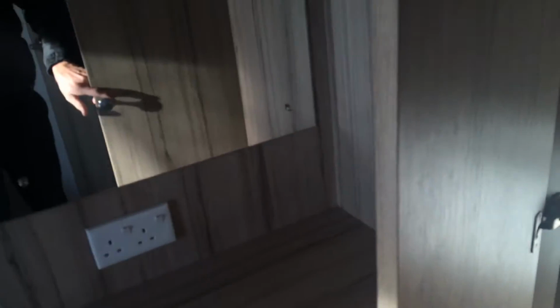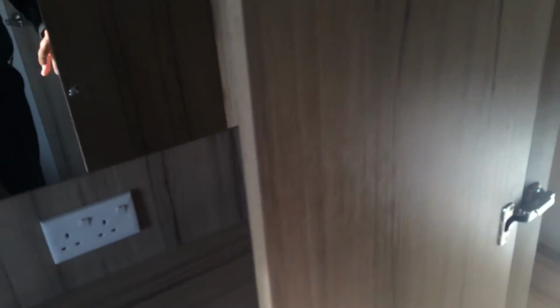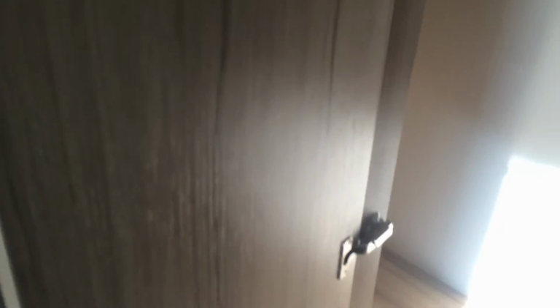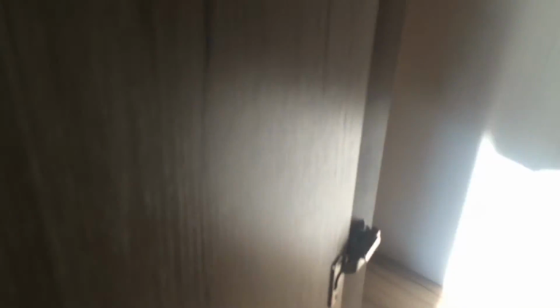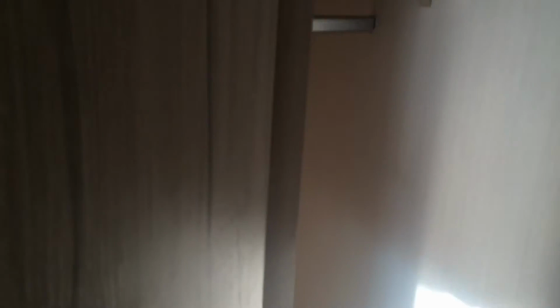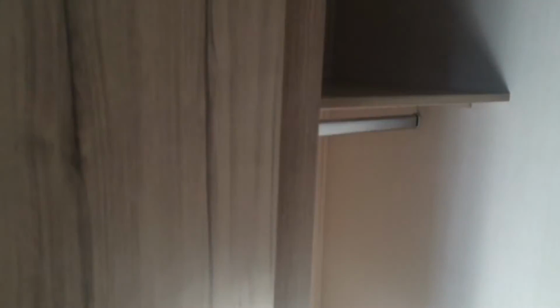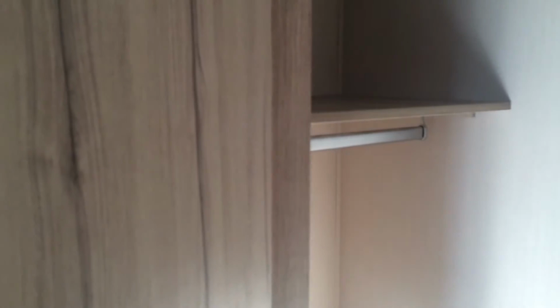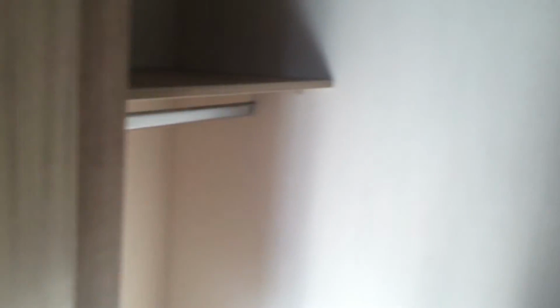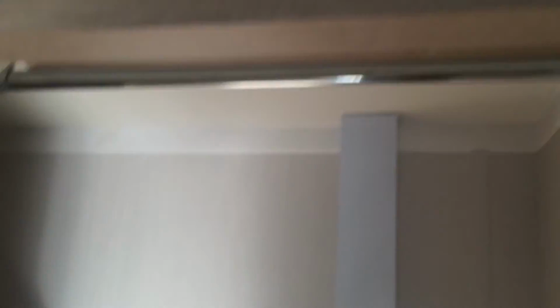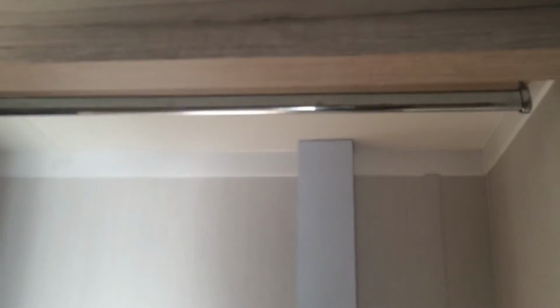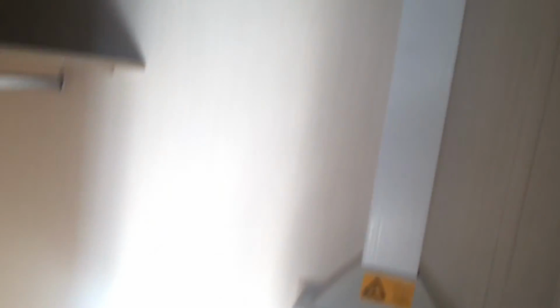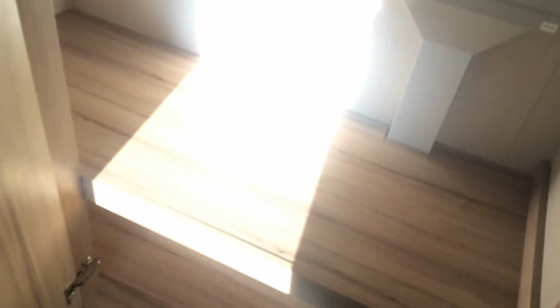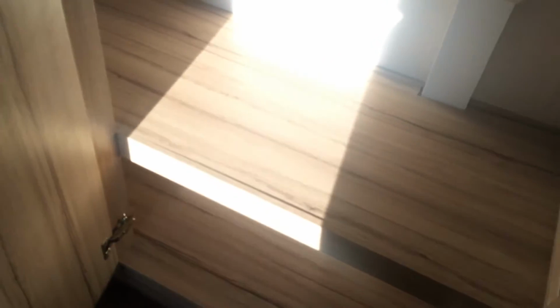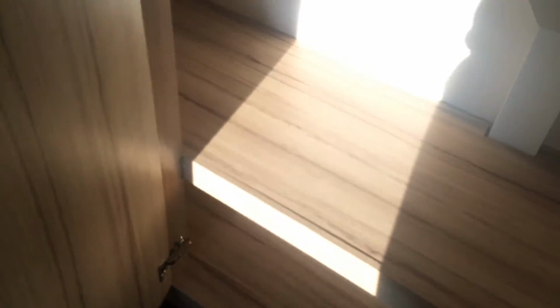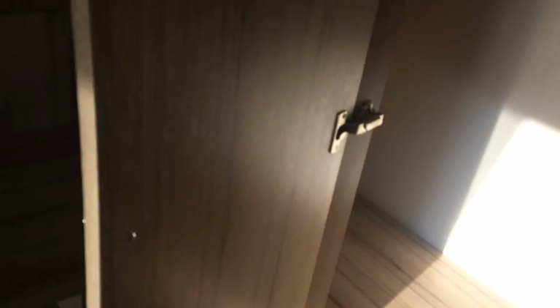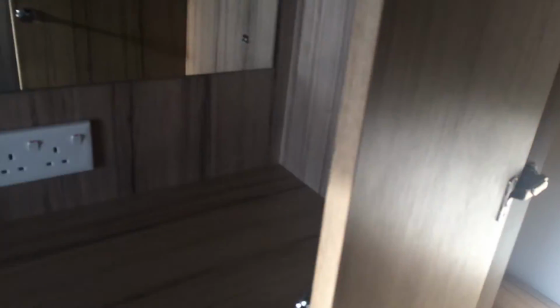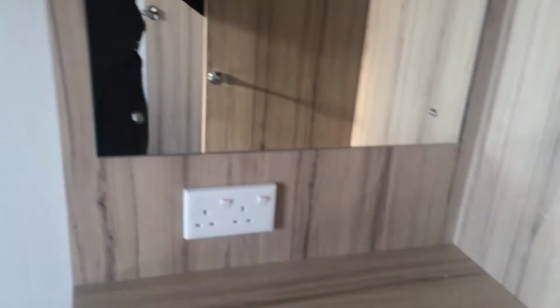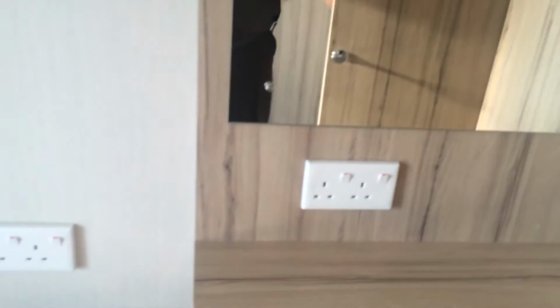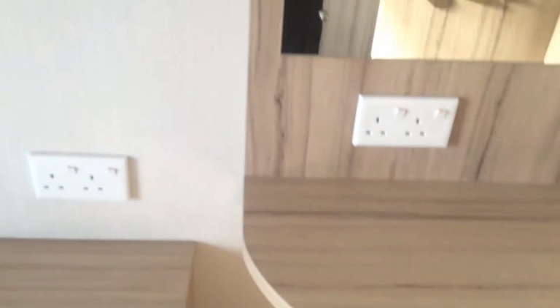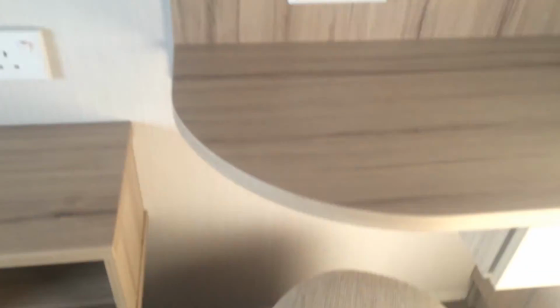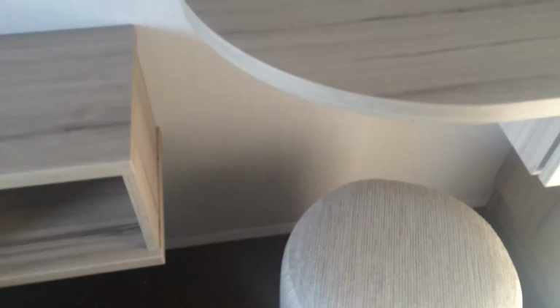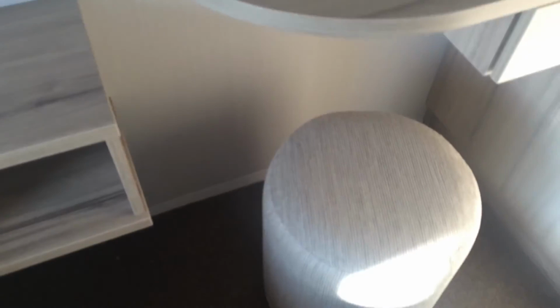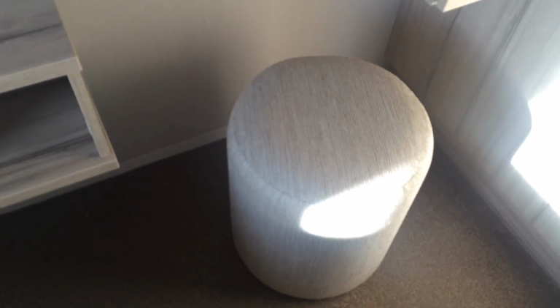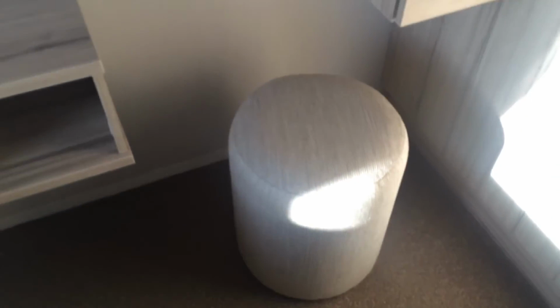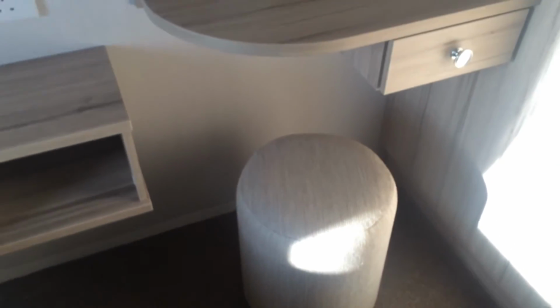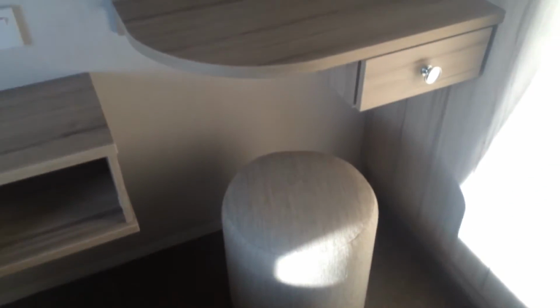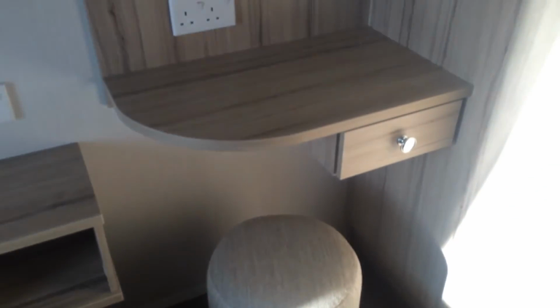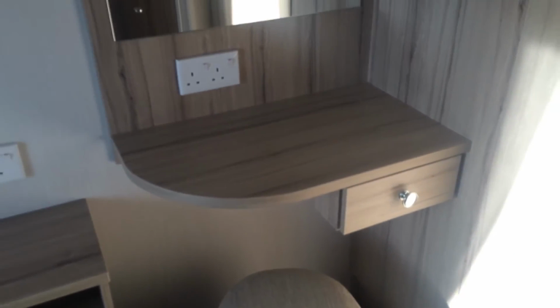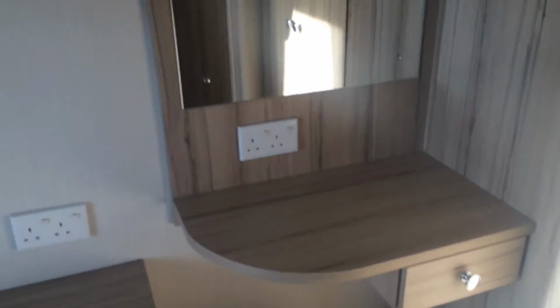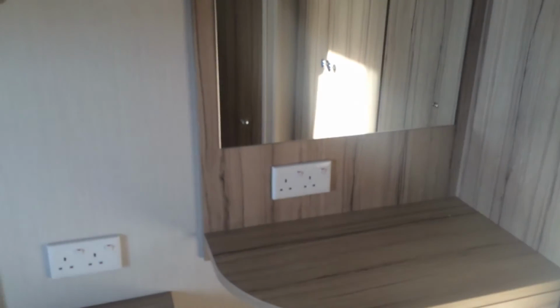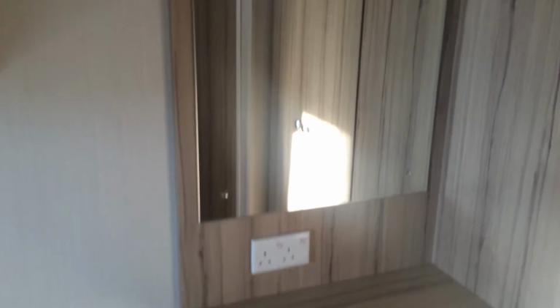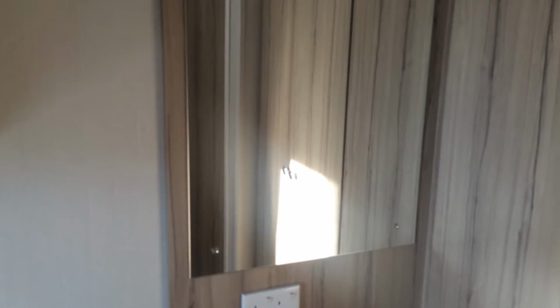We've also got a double wardrobe, which has got dual hanging space — so one there and one there — and then you've got shelving down at the bottom as well. We've also got the dressing table with a little pouffe with a drawer, plug socket, and mirror.